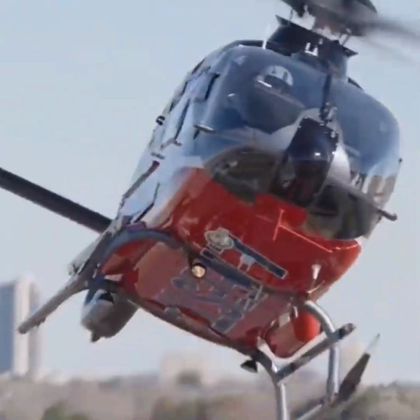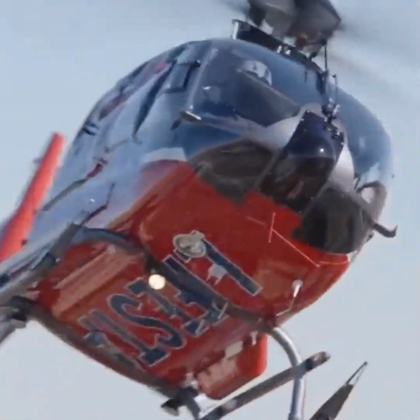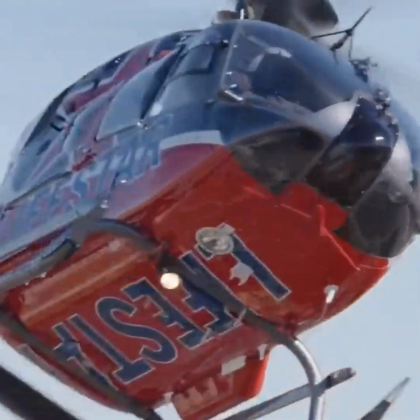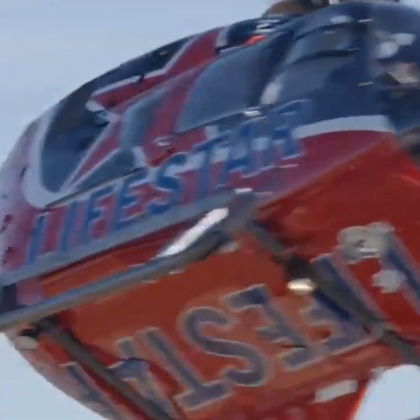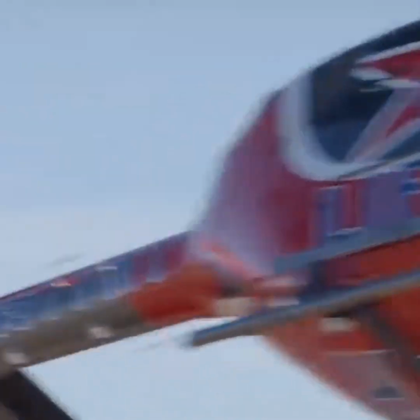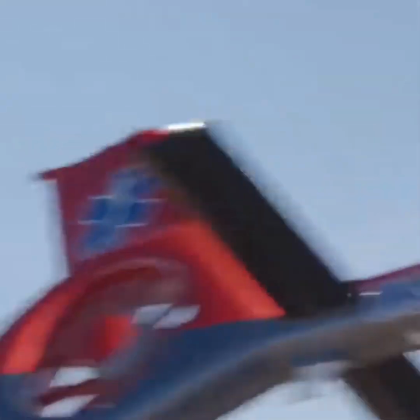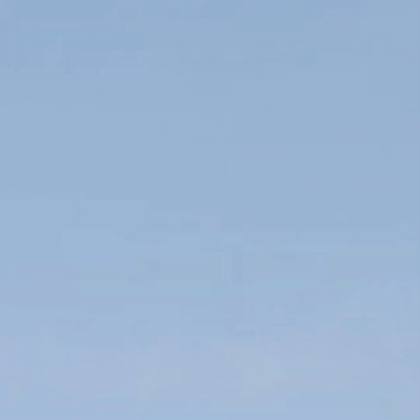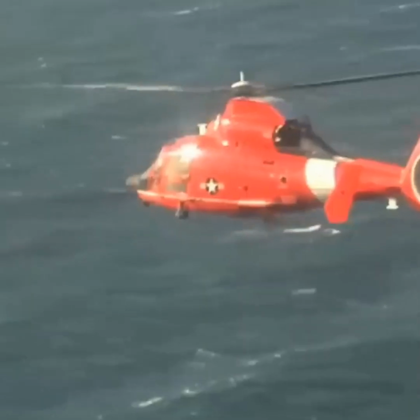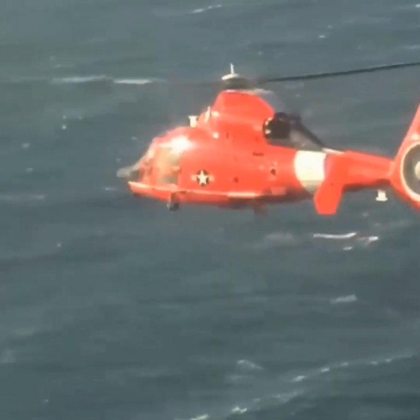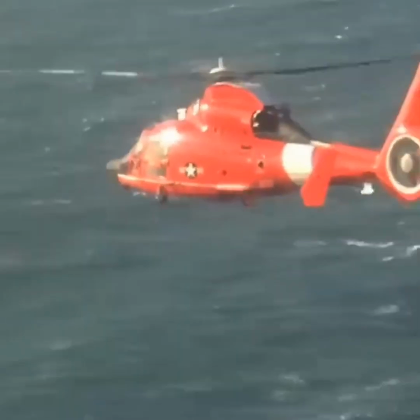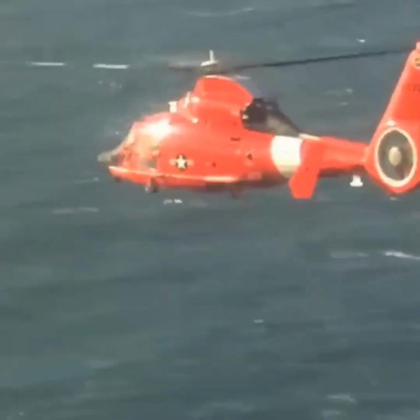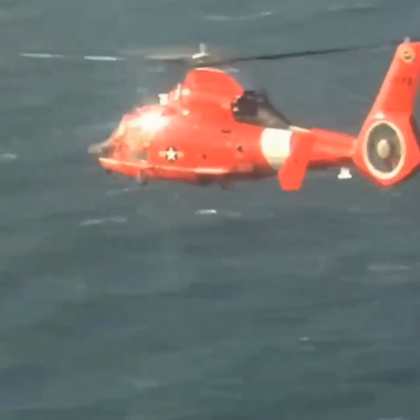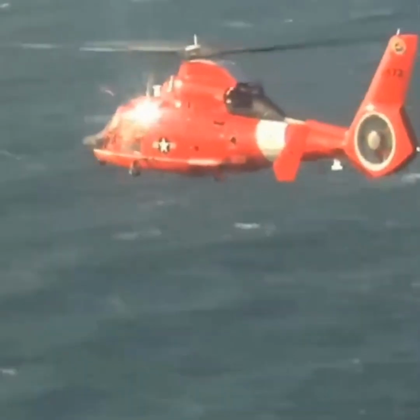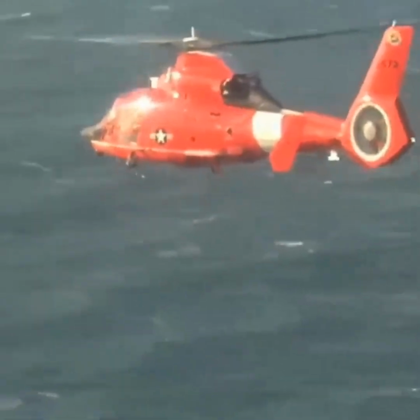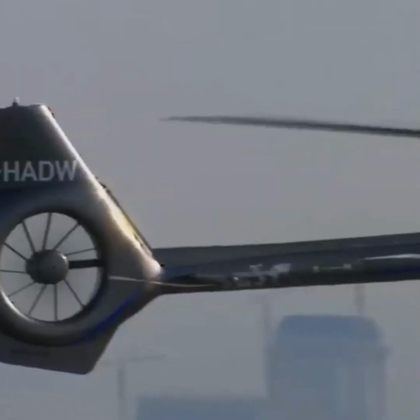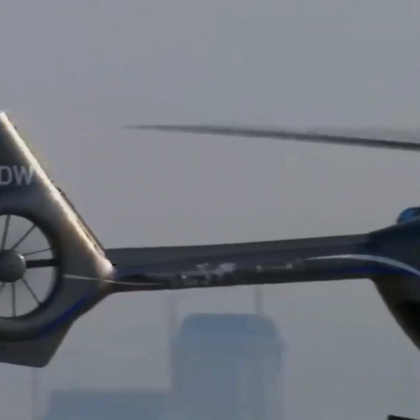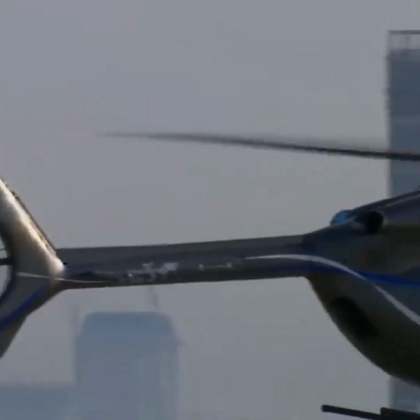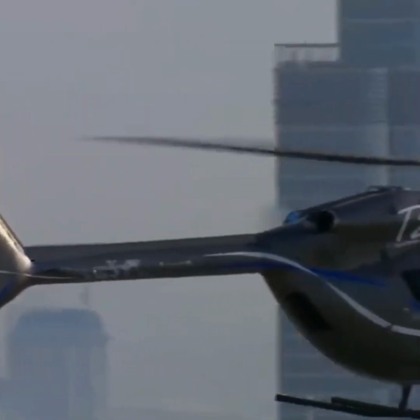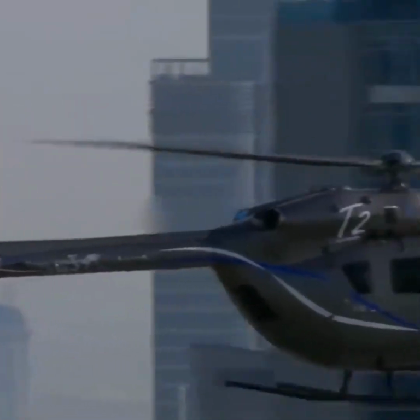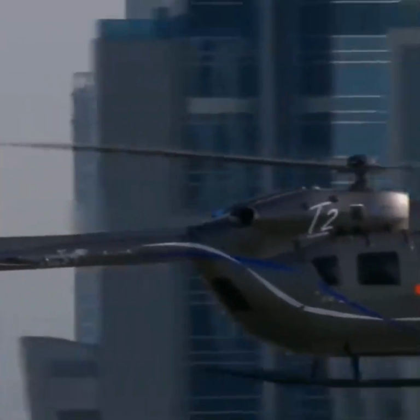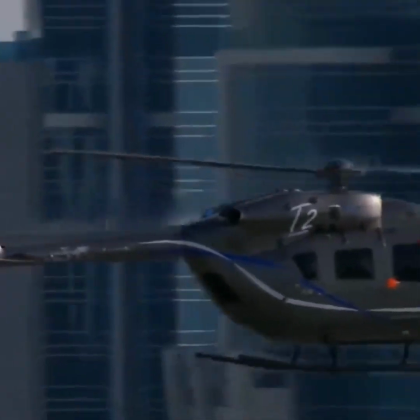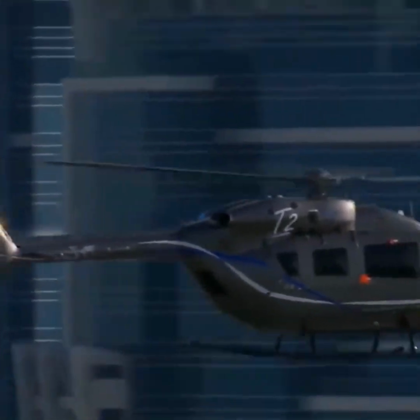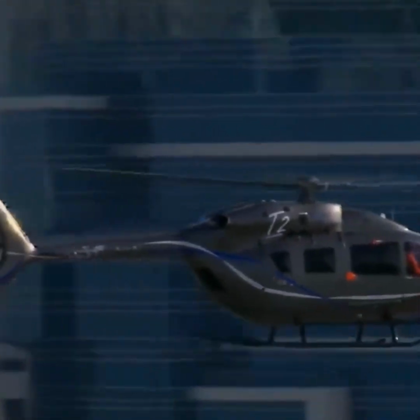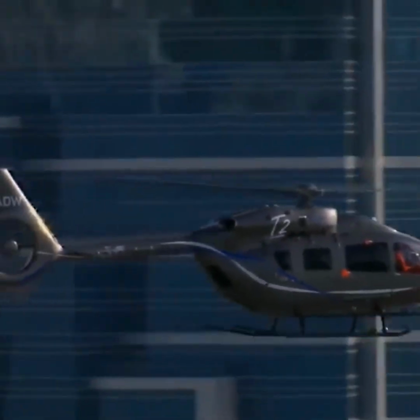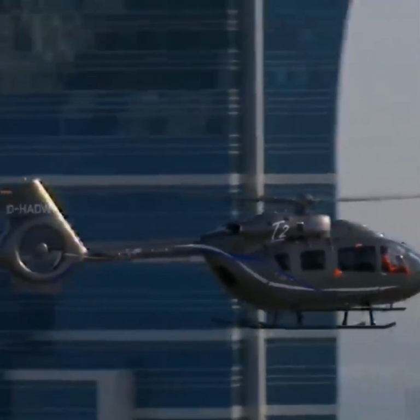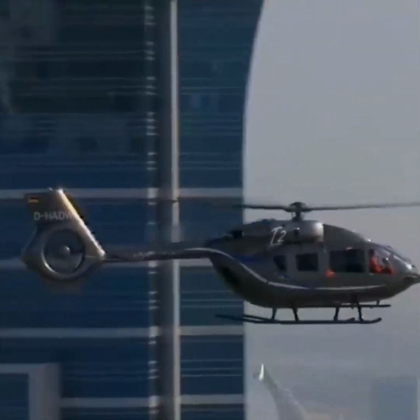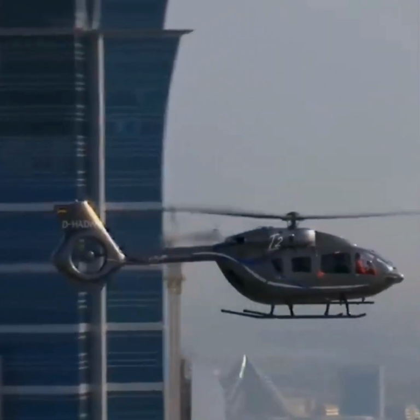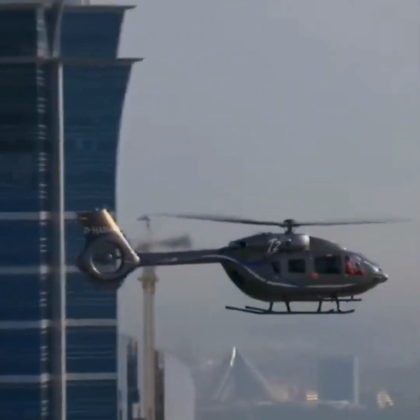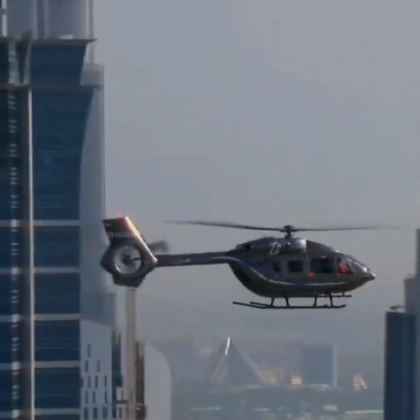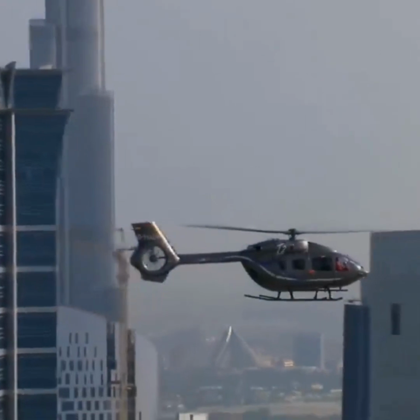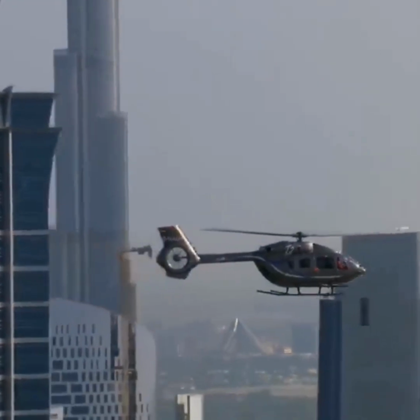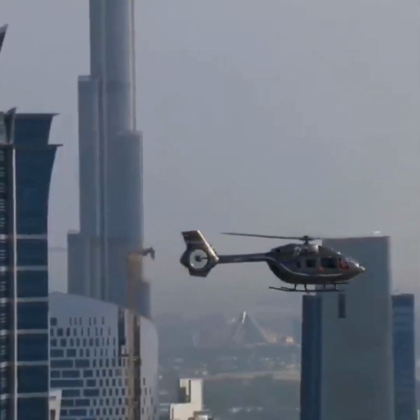For starters, it produces far less noise, which is obviously beneficial in military models but also for civilian aircraft operating in city environments.